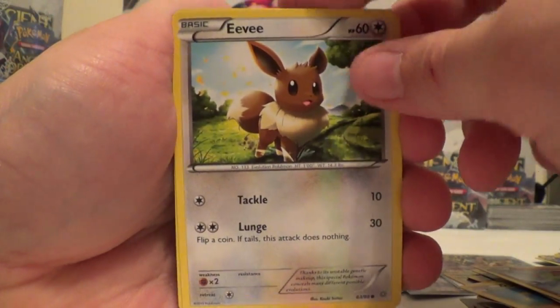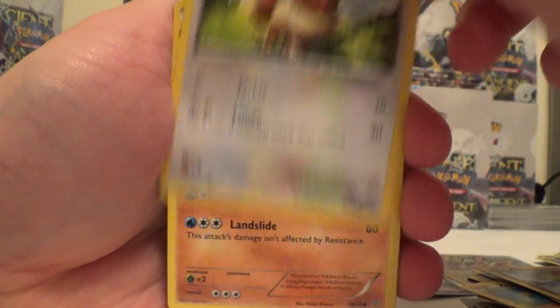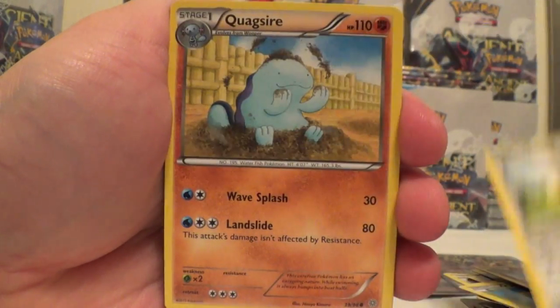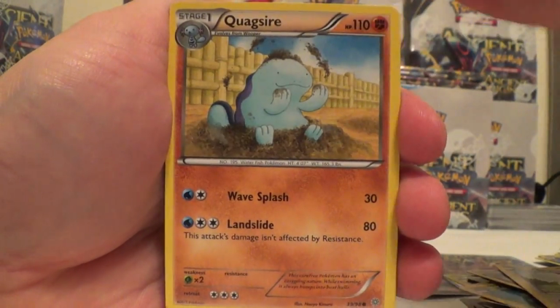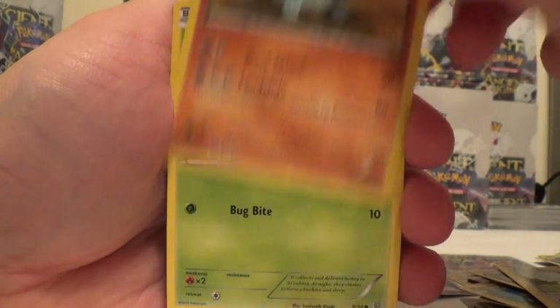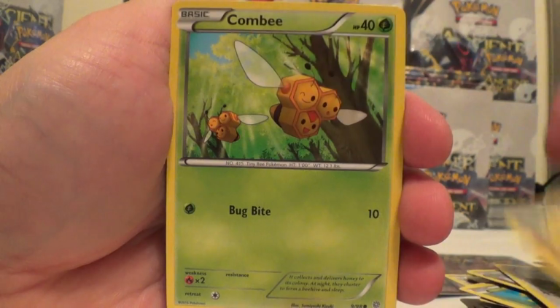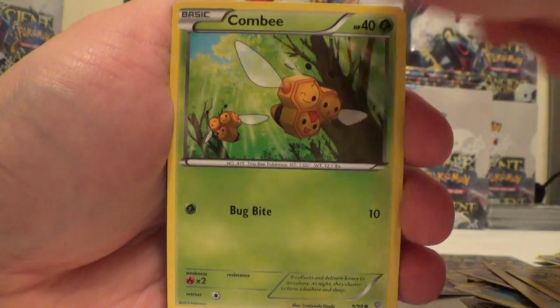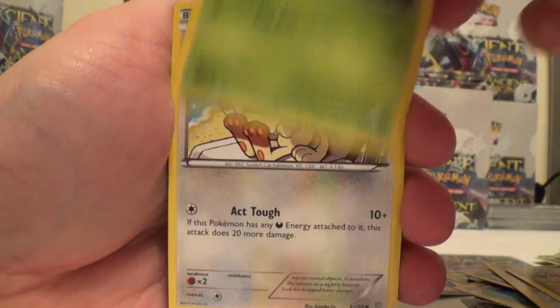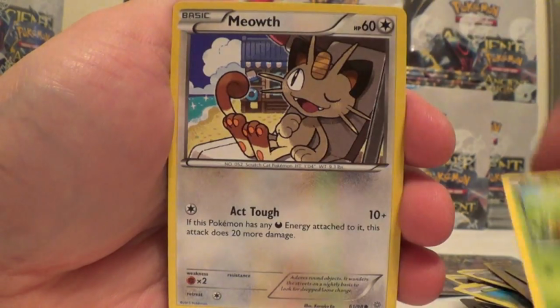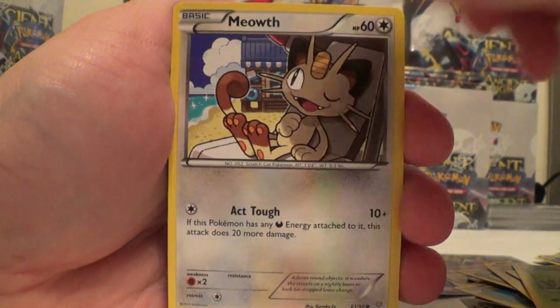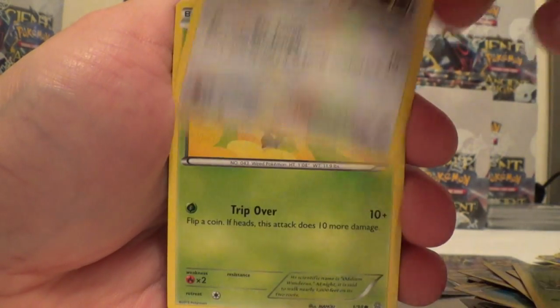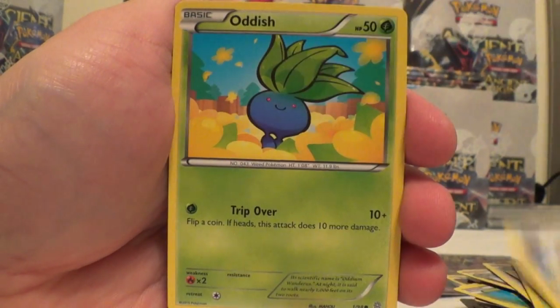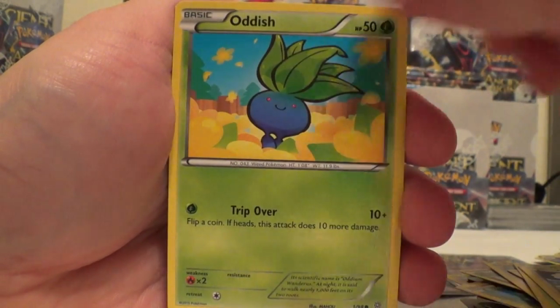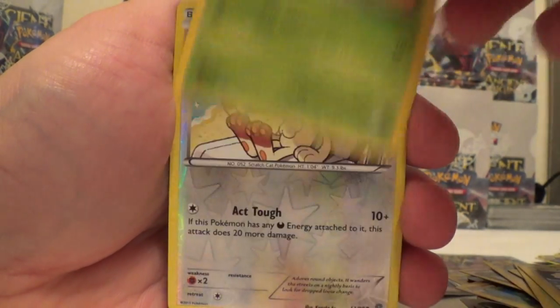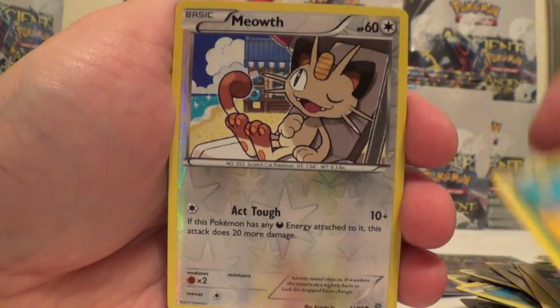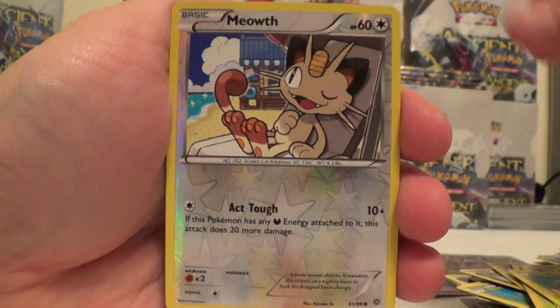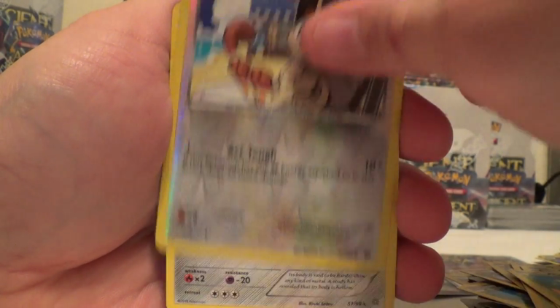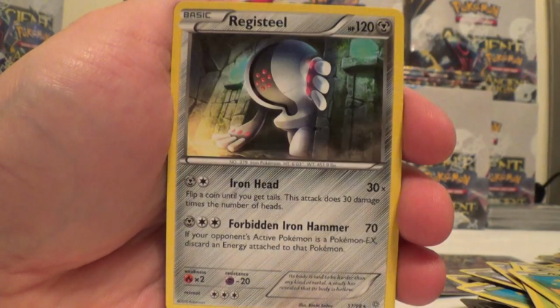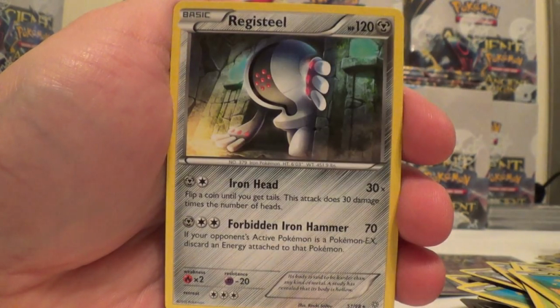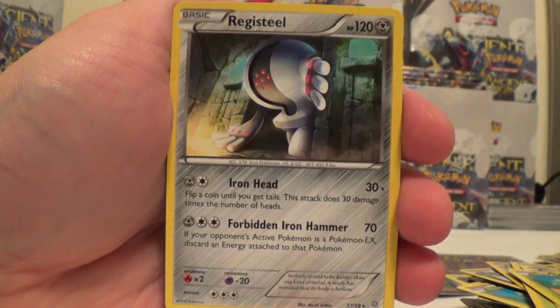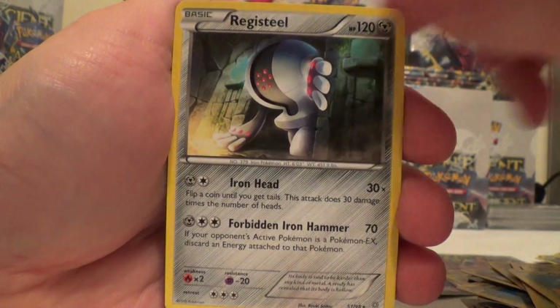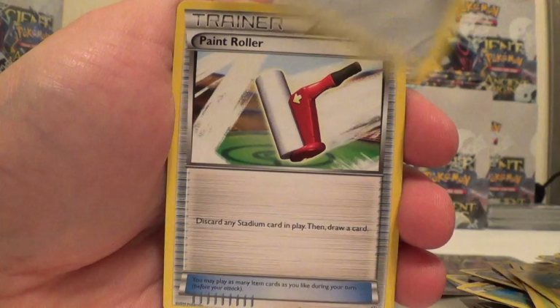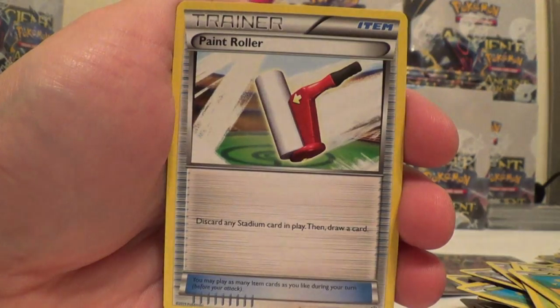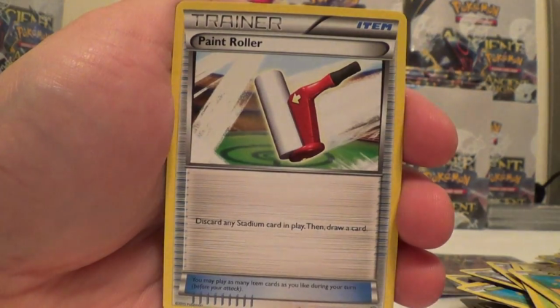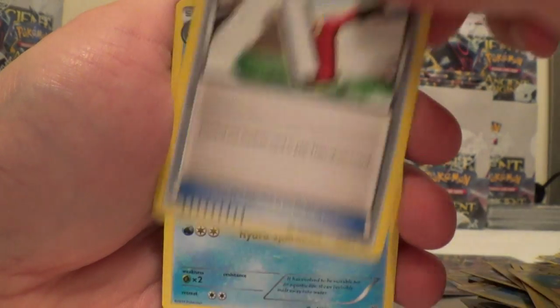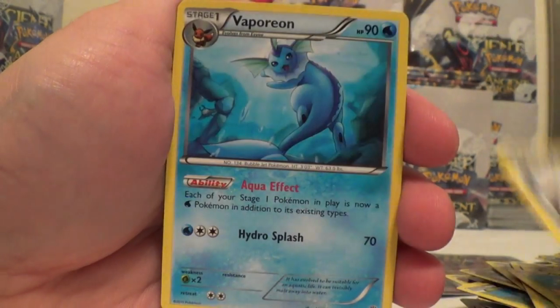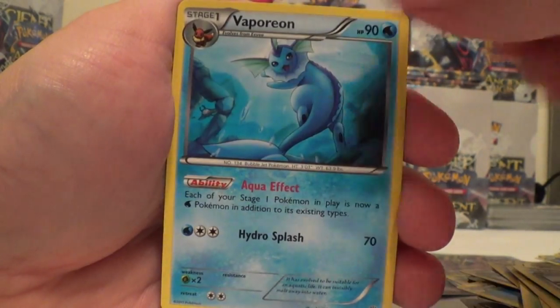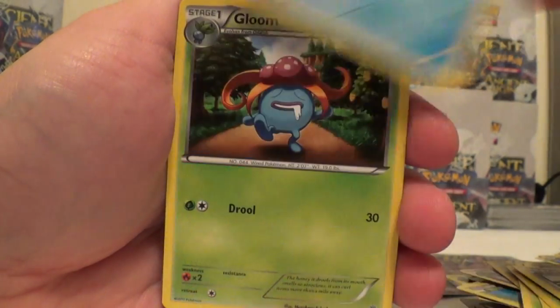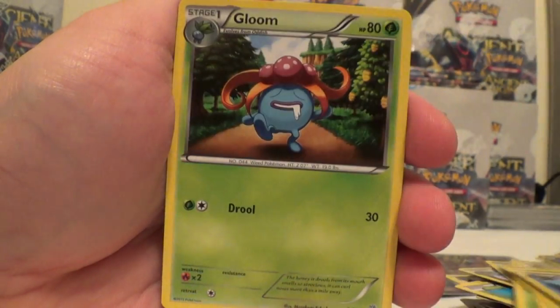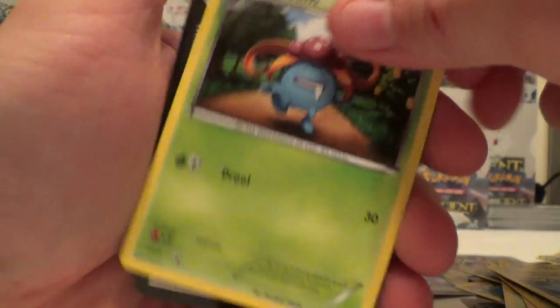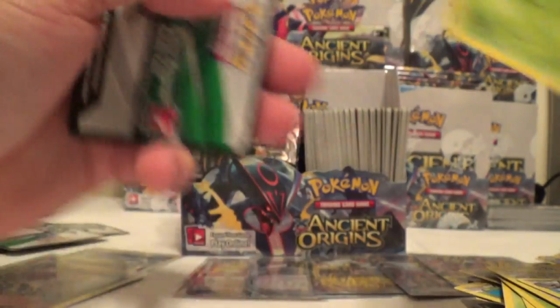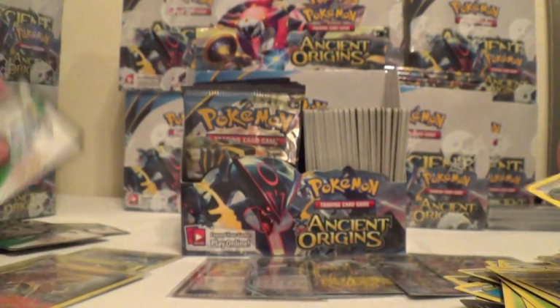Eevee, Quagsire, Combi, Meowth, Oddish, Meowth Reverse, and a Registeel. Paint Roller, Vaporeon, and Gloom.